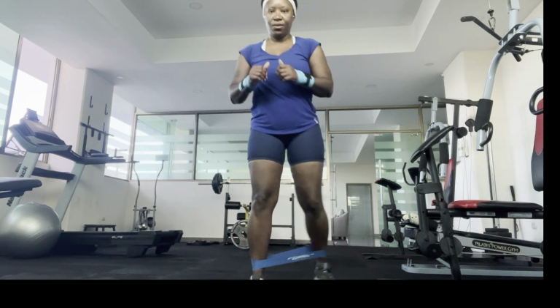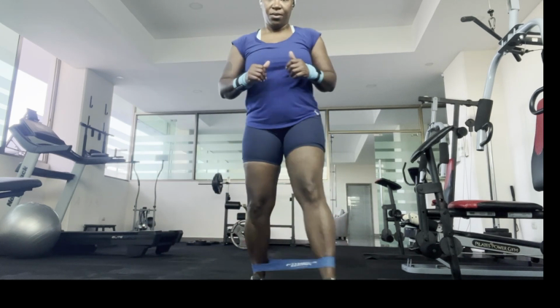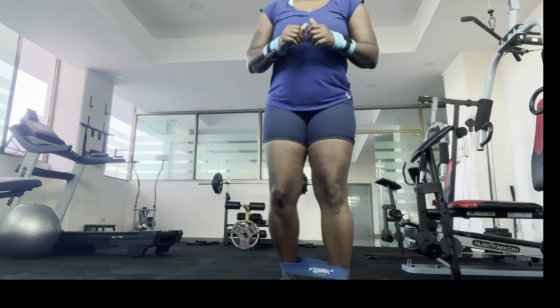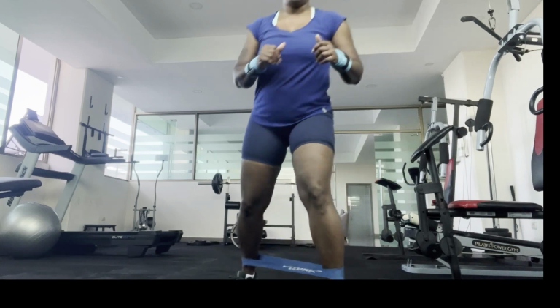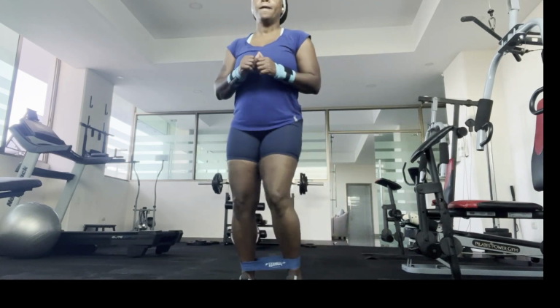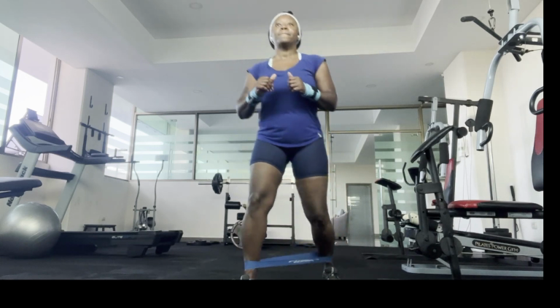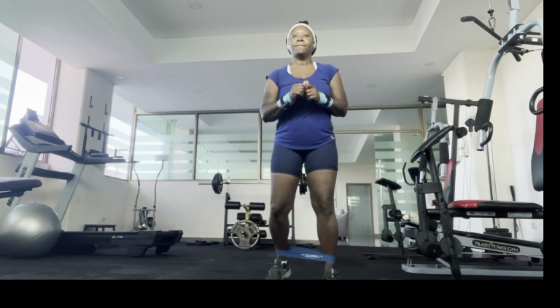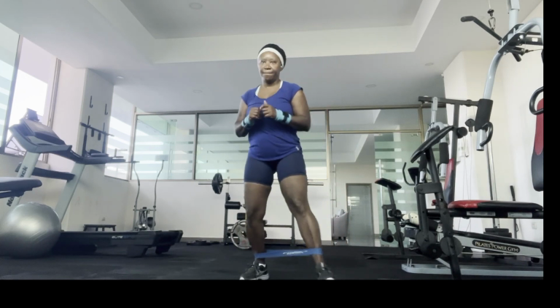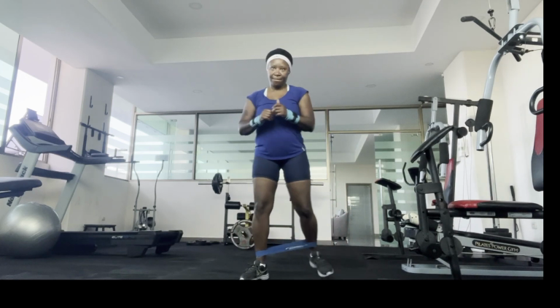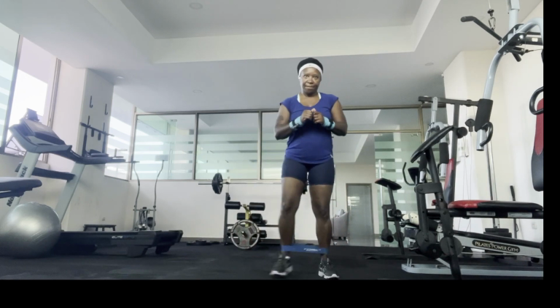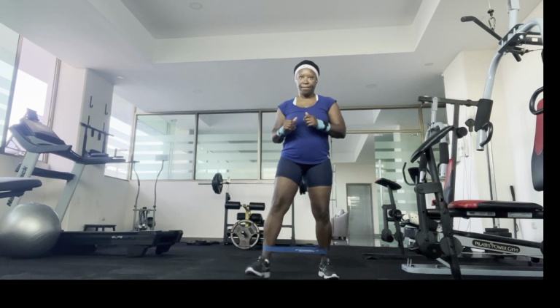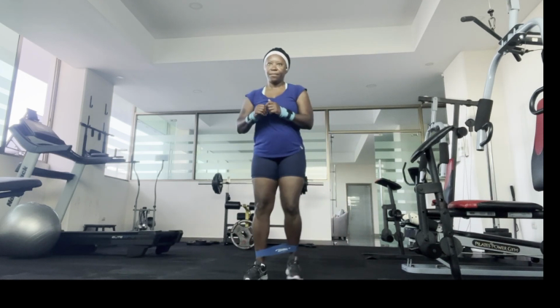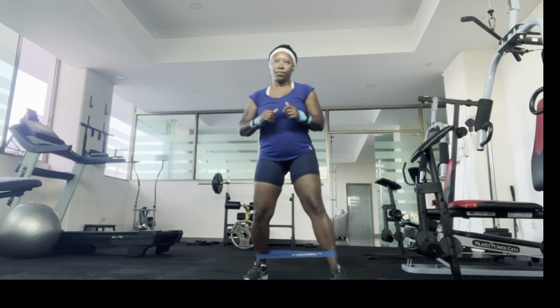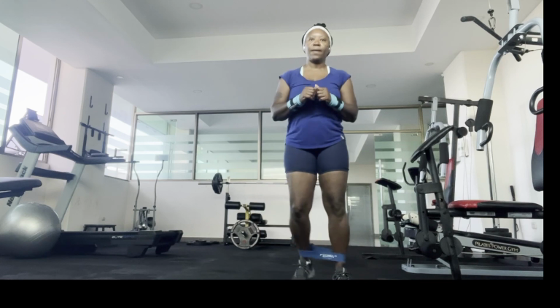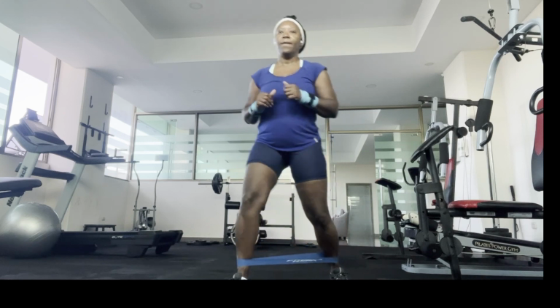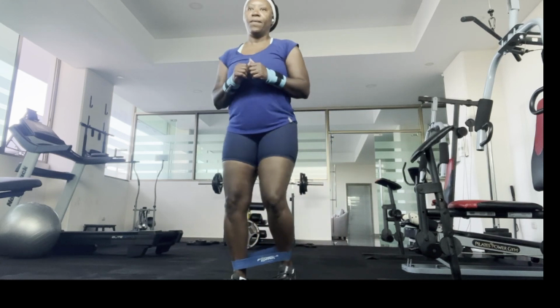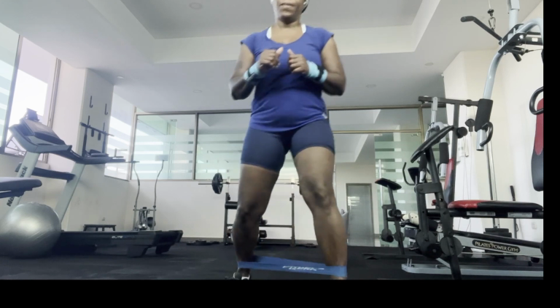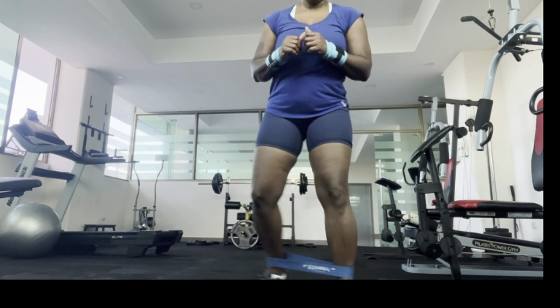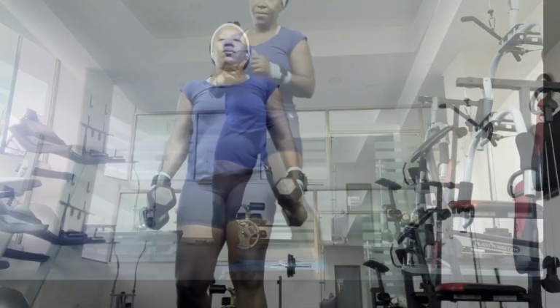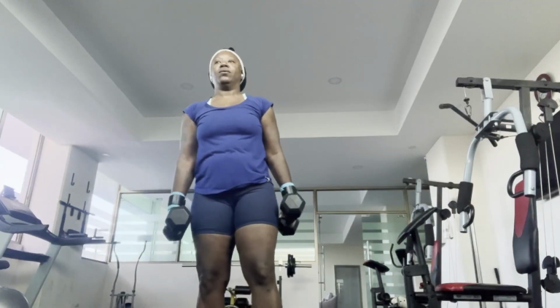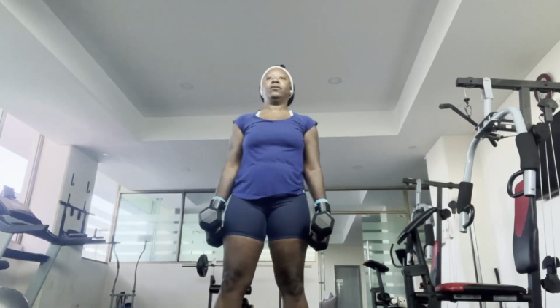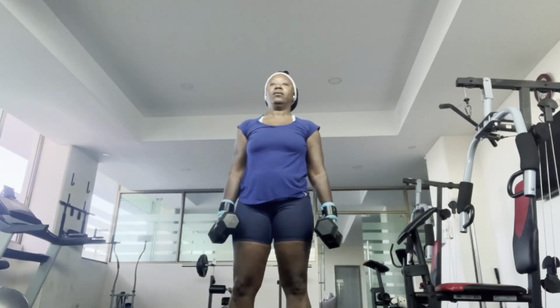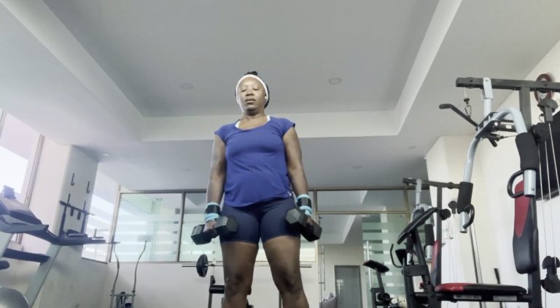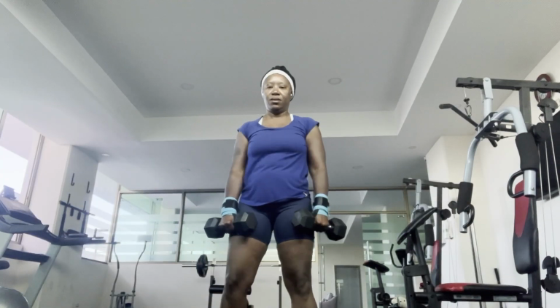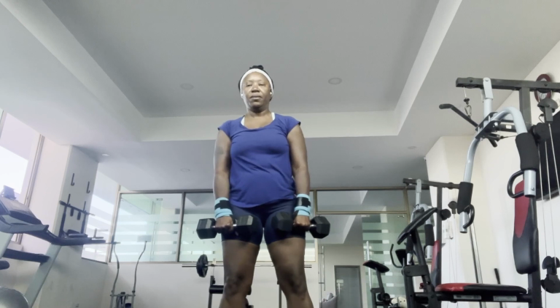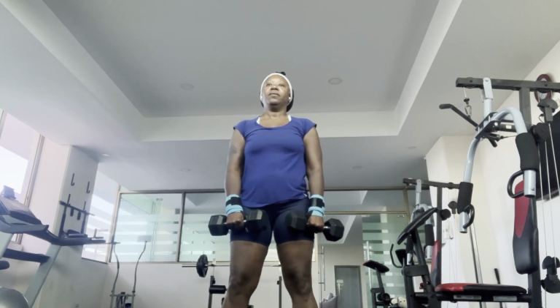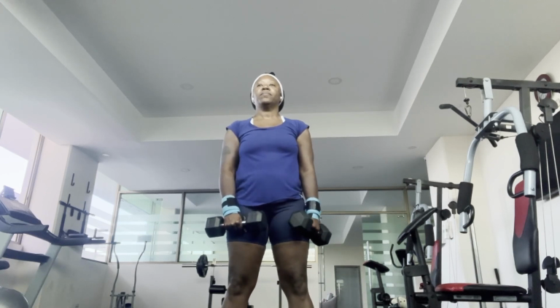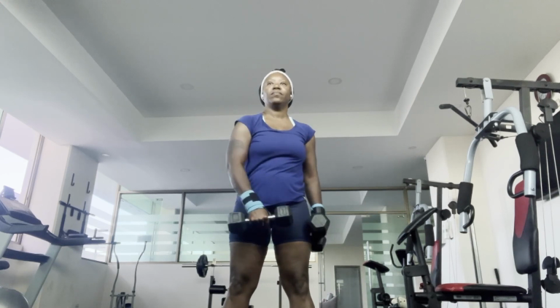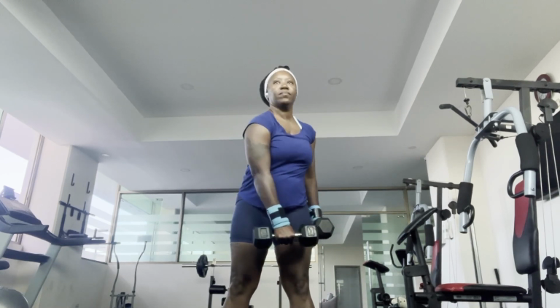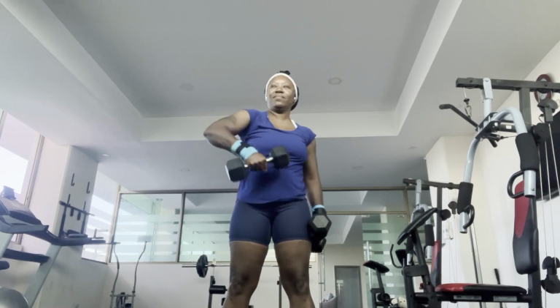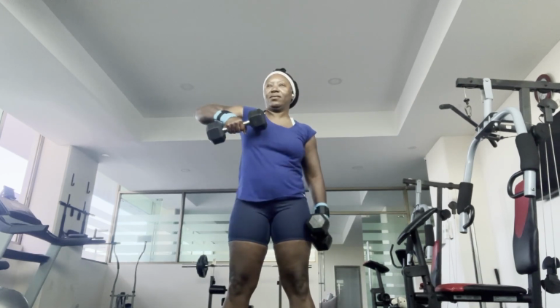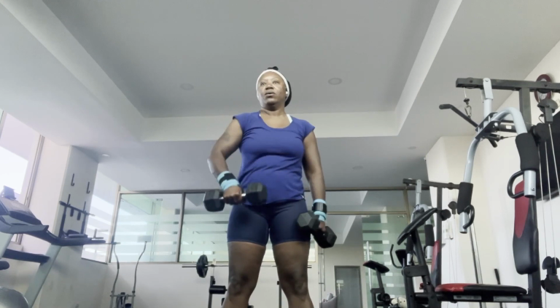The bands are also great for your lower back if you have lower back problems. I do this every time I go into the gym. I do a variety of arm lifting and weight lifting to strengthen my upper body.